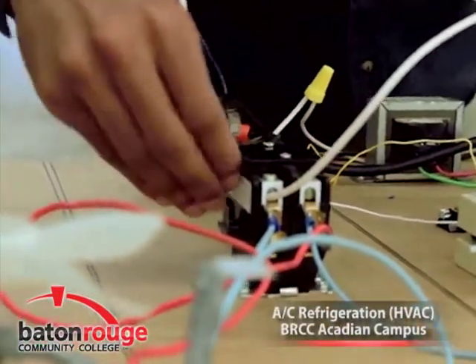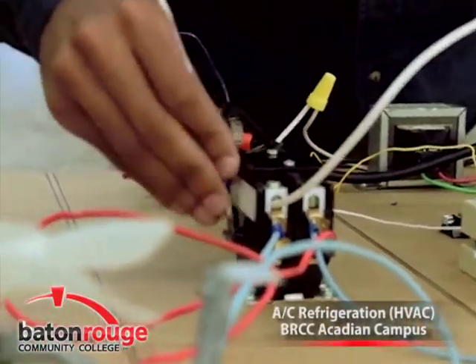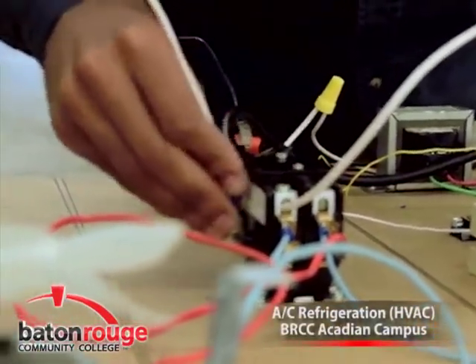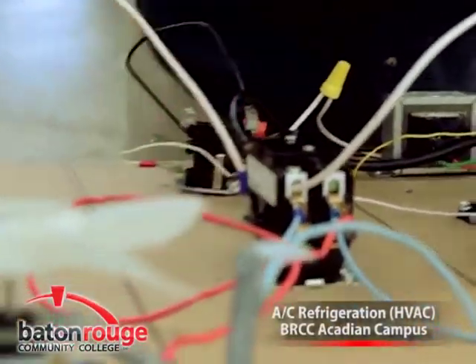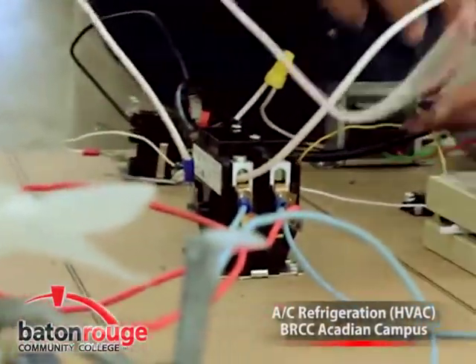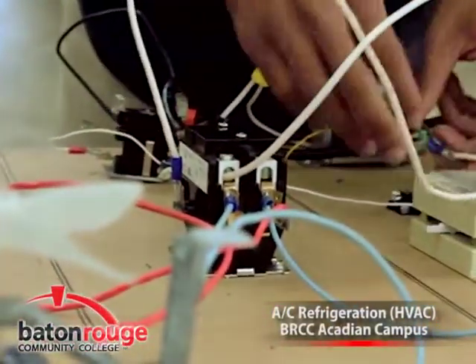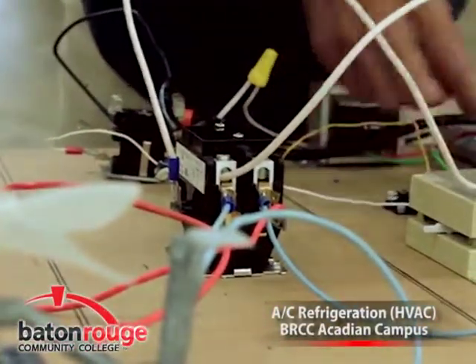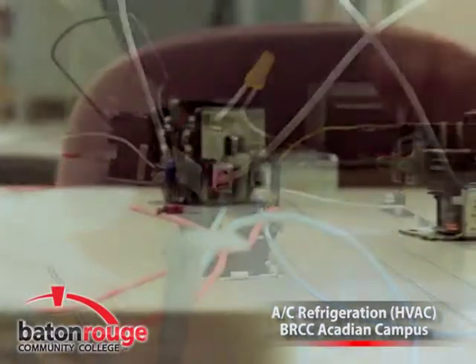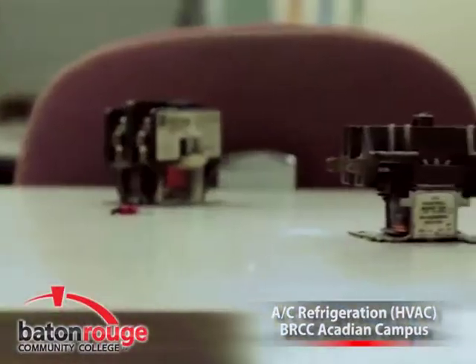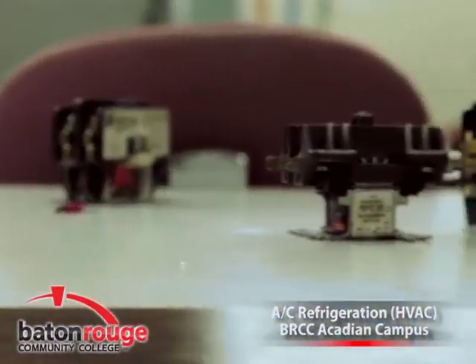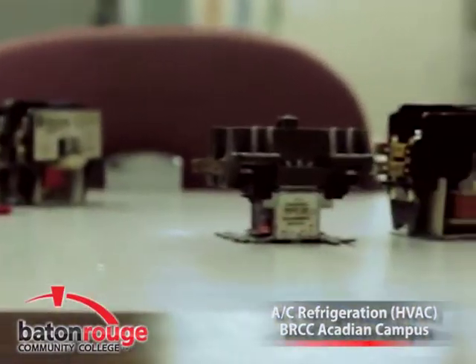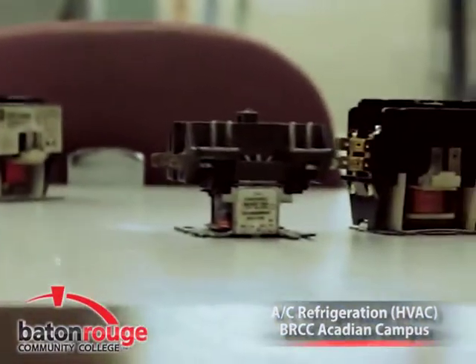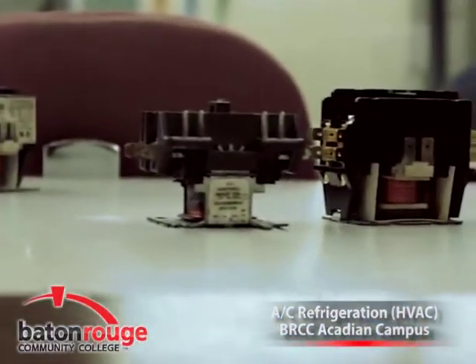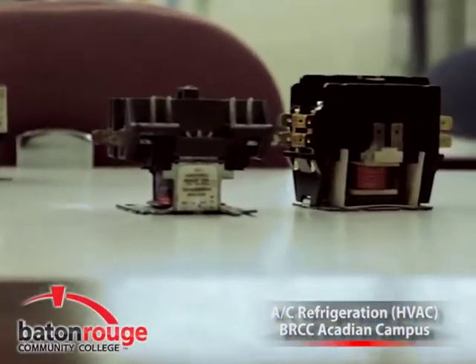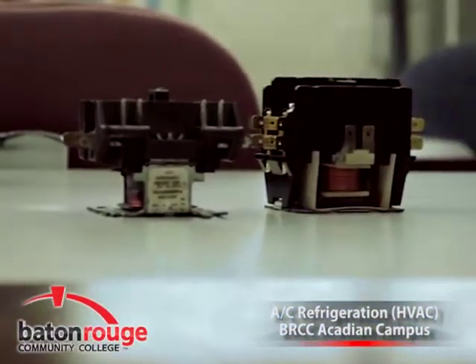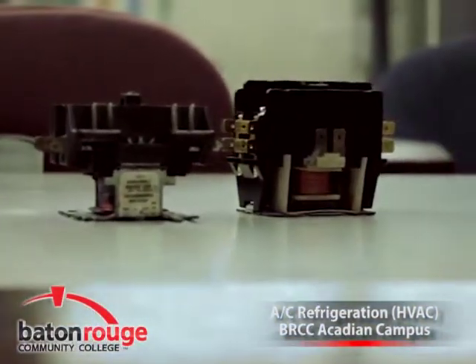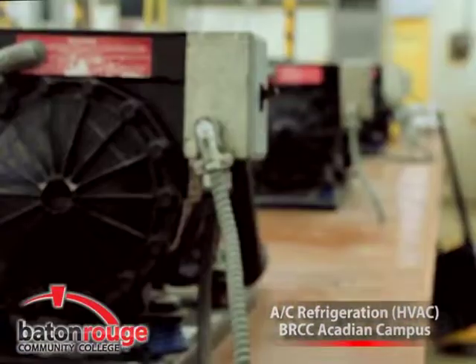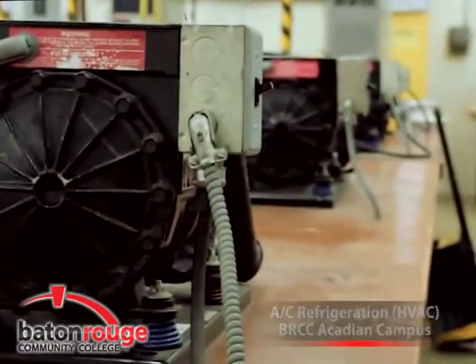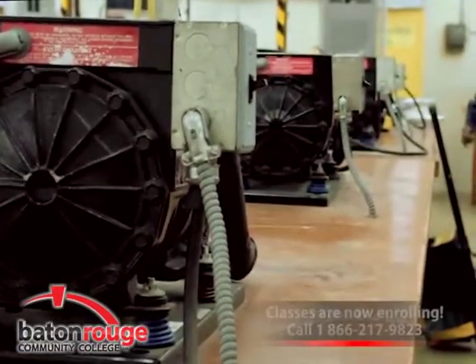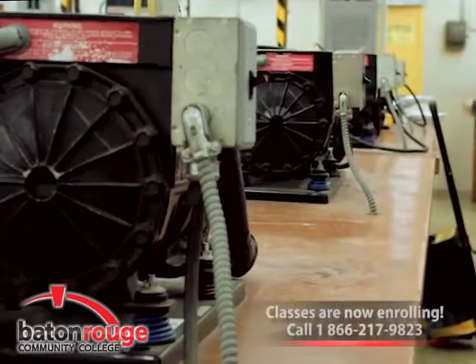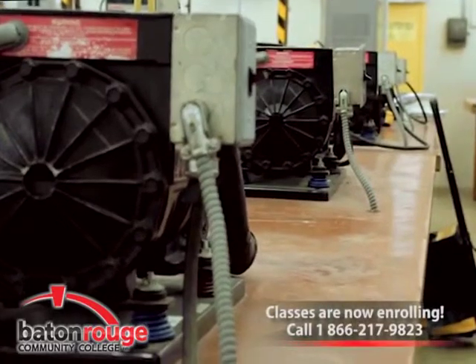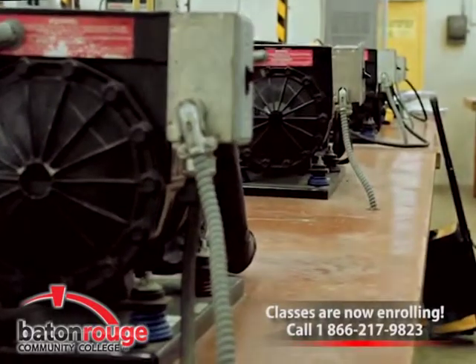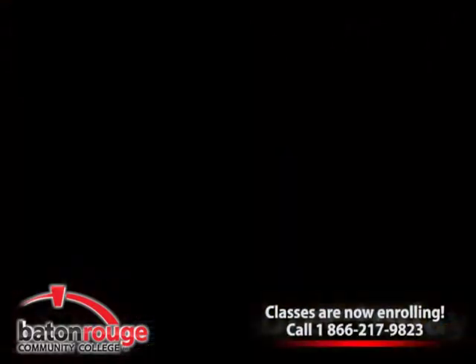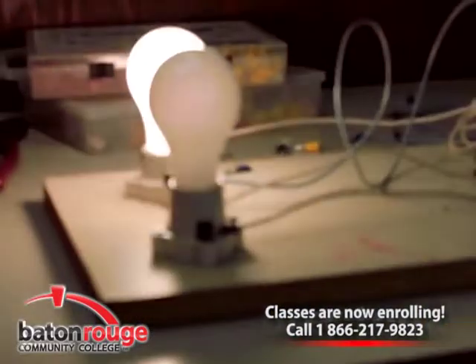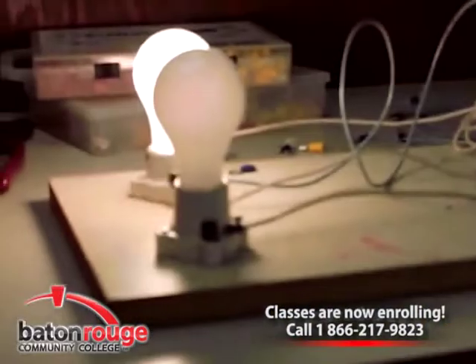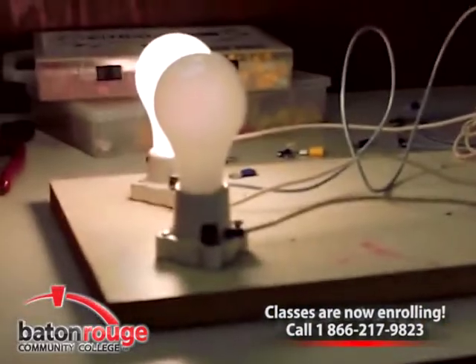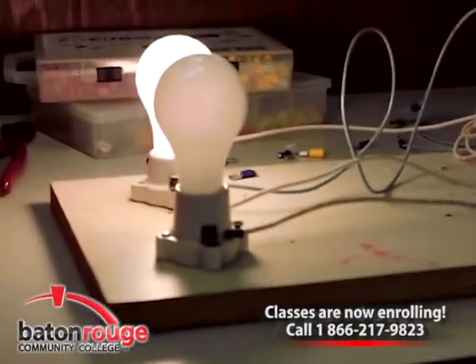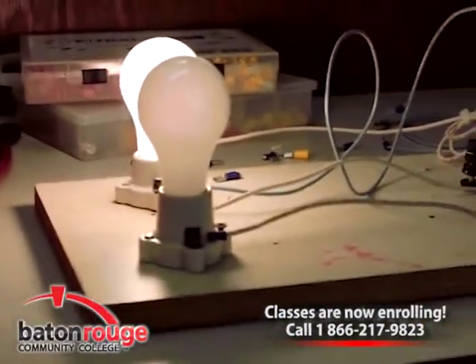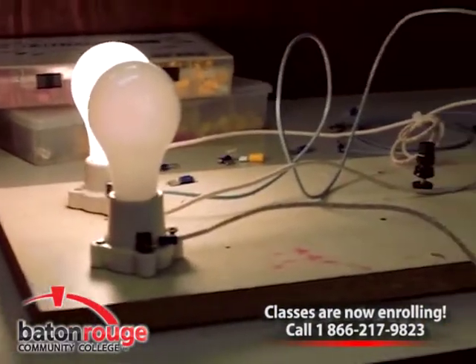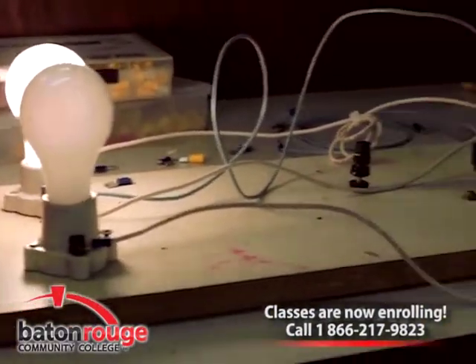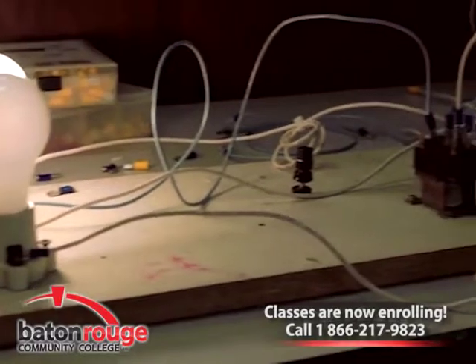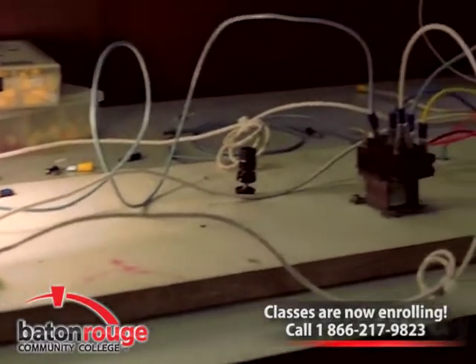Complete your admission application online or stop by the campus for assistance. Financial aid is available to cover all program costs for those who qualify. Representatives are available to assist you with the application process if needed.